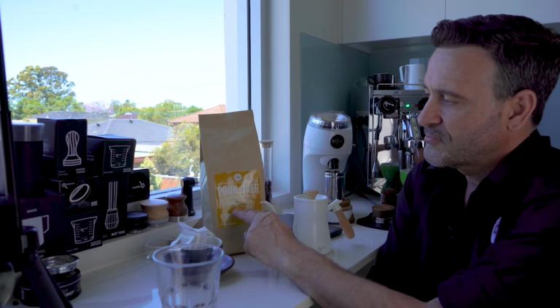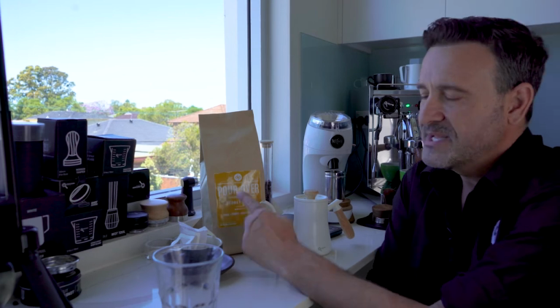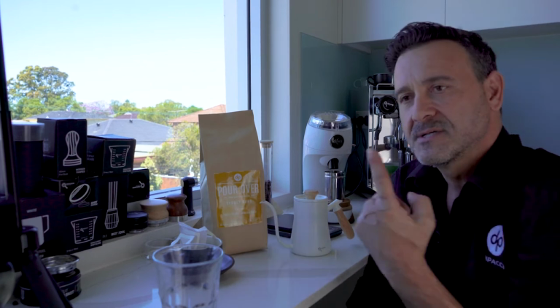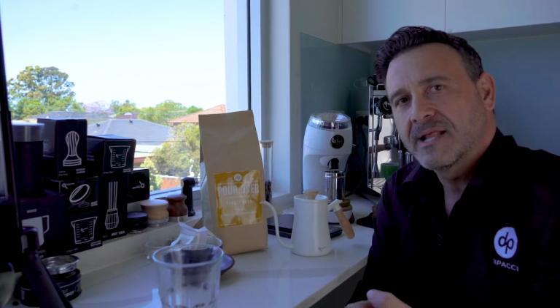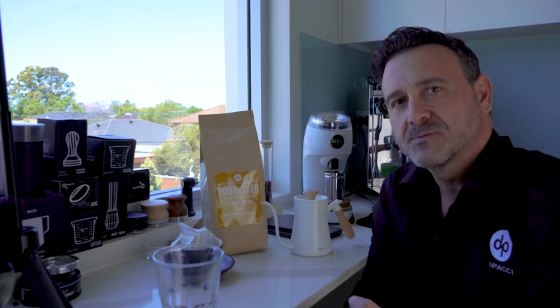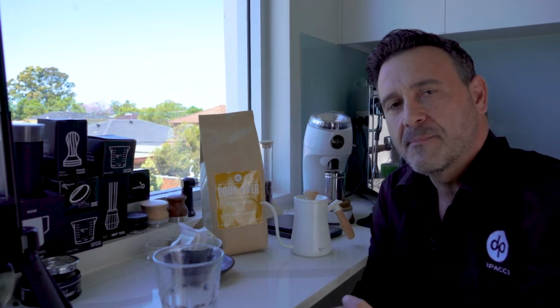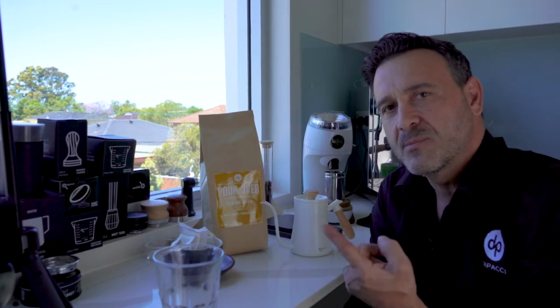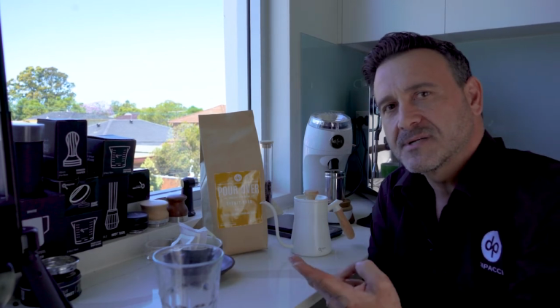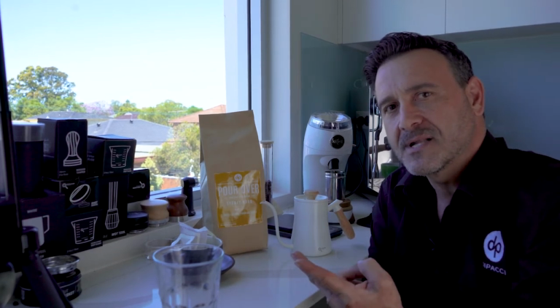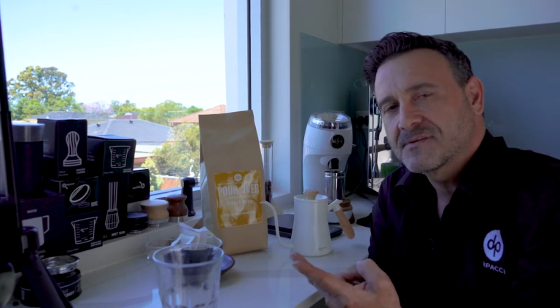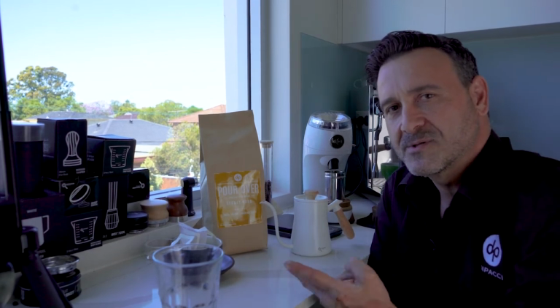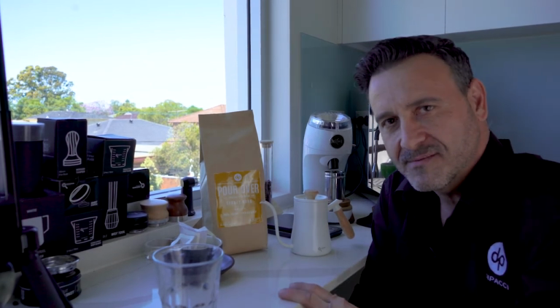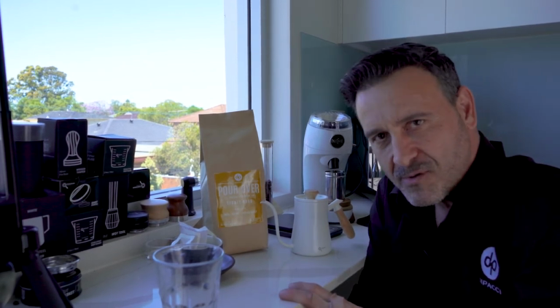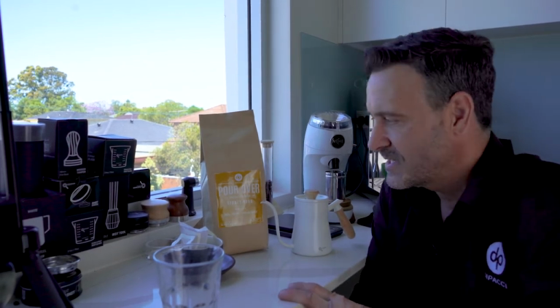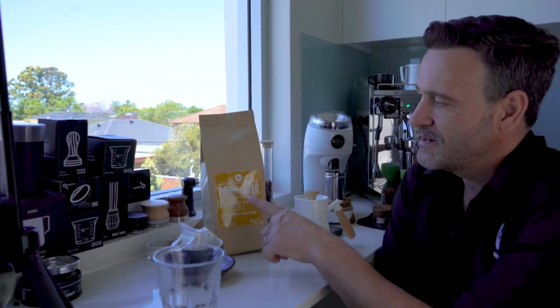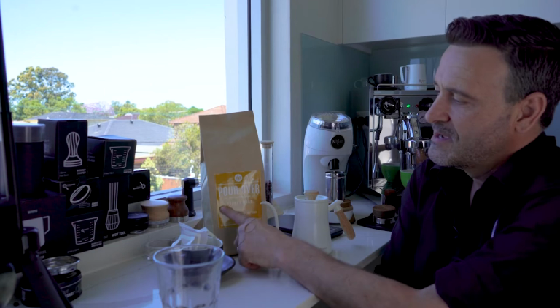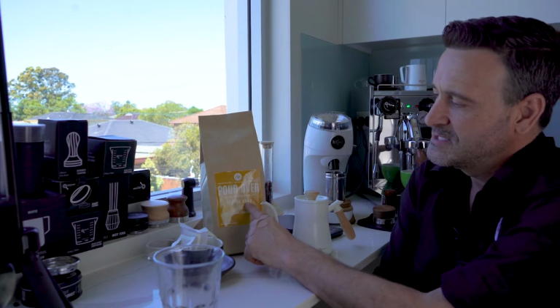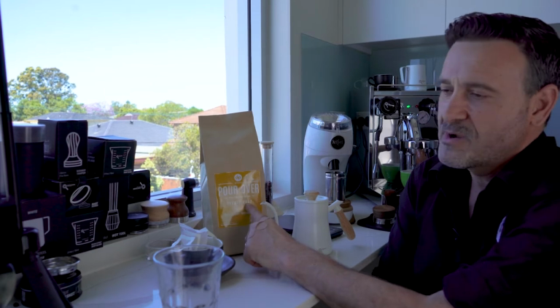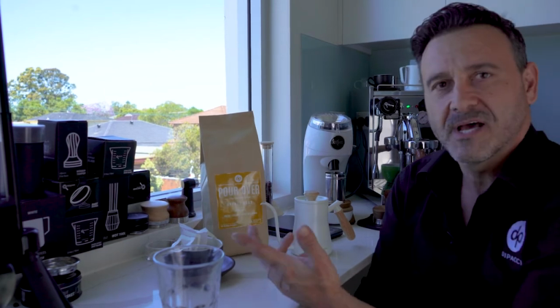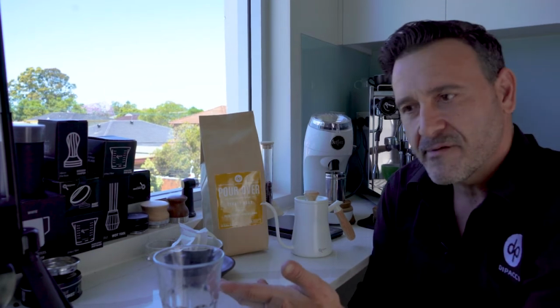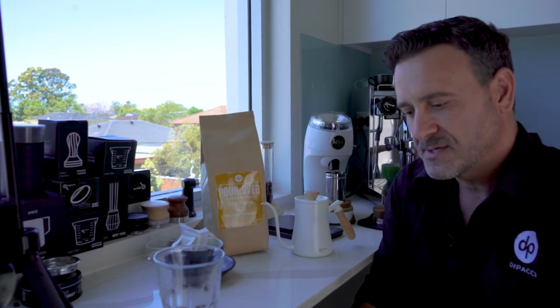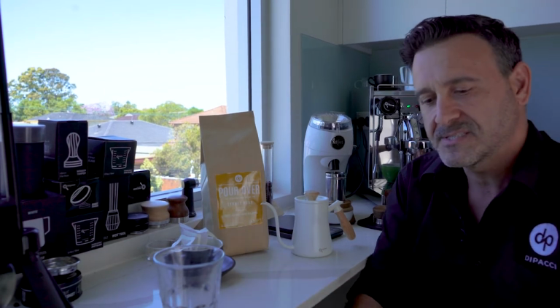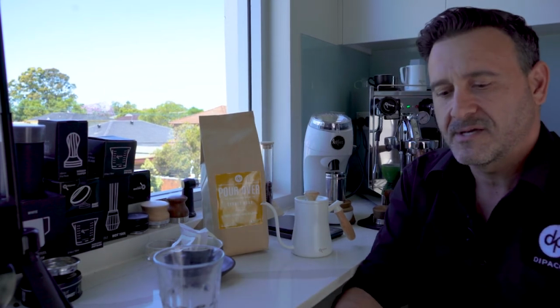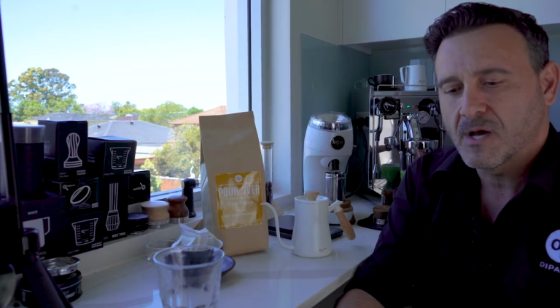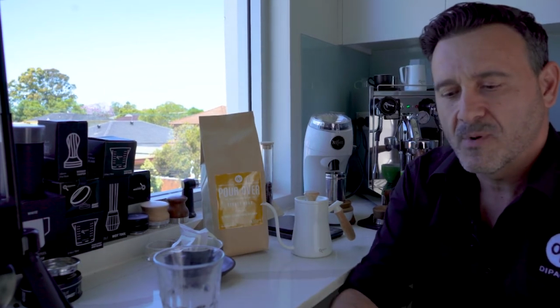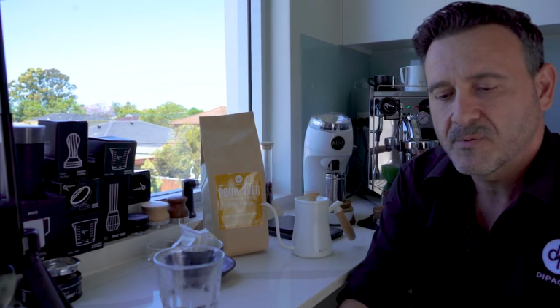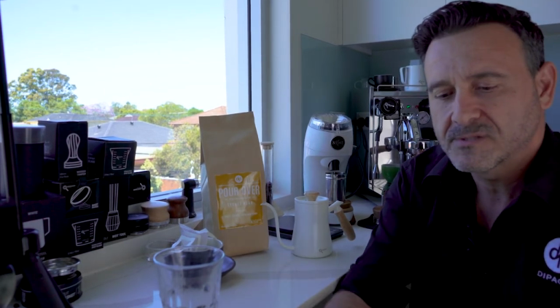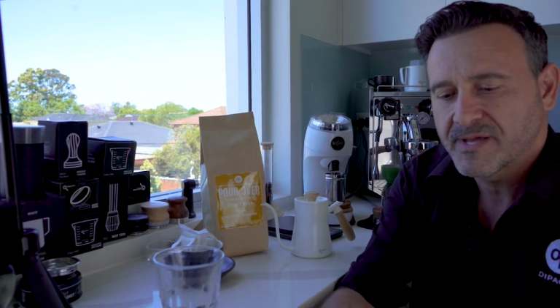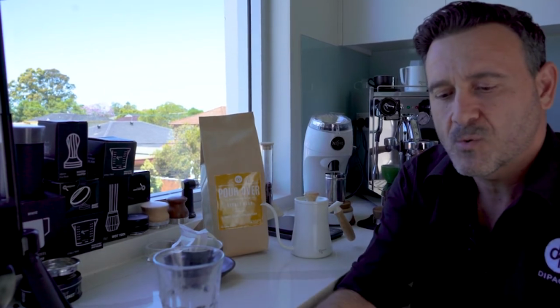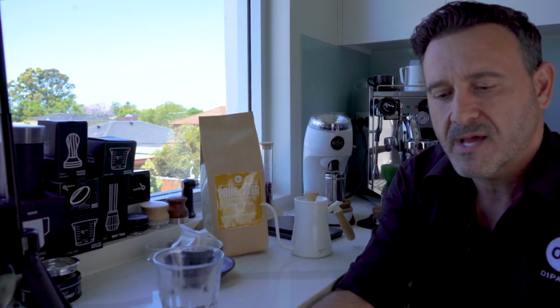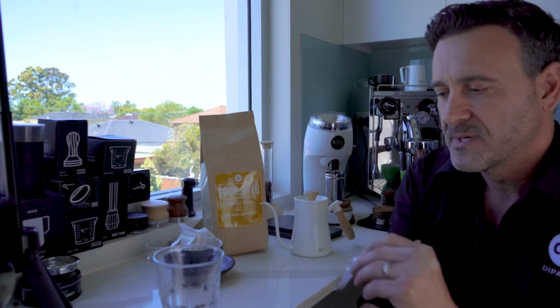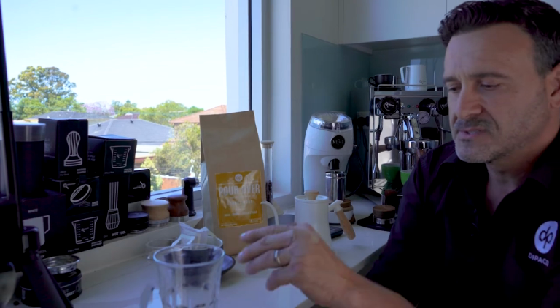We have three blends: Elements, which is our medium roast; After Dark, which is our dark roast; and Sydney Road, which is our light roast. I'm going to open one up and we're going to make a quick cup.